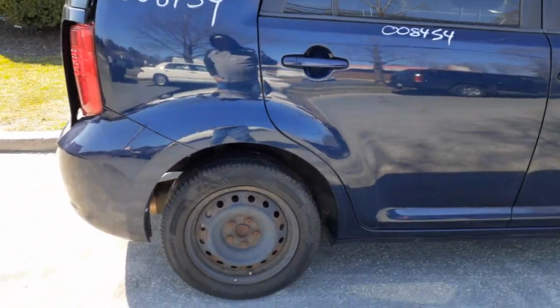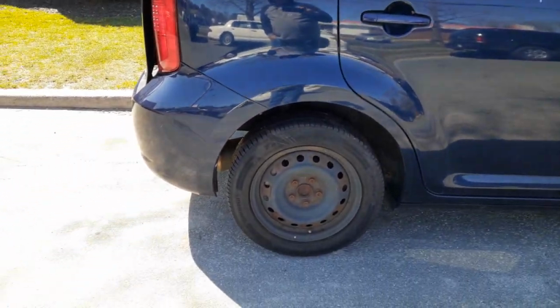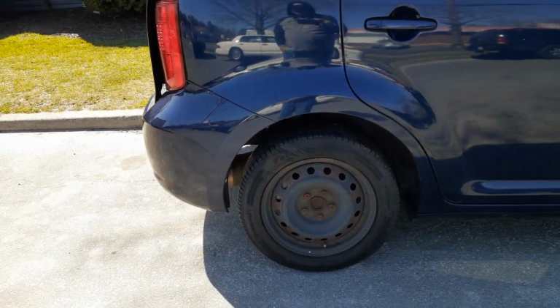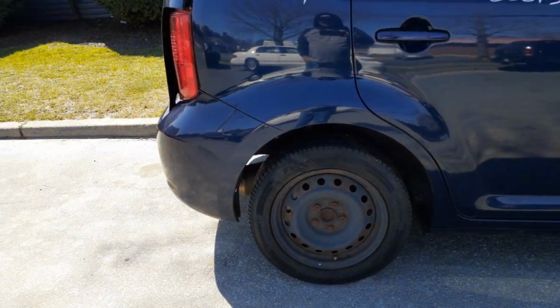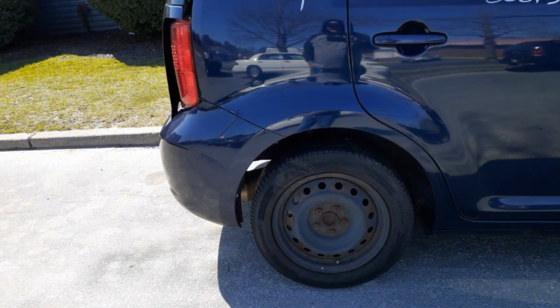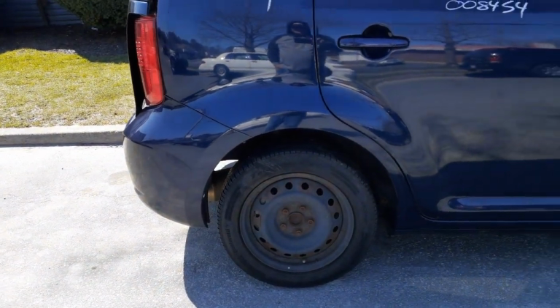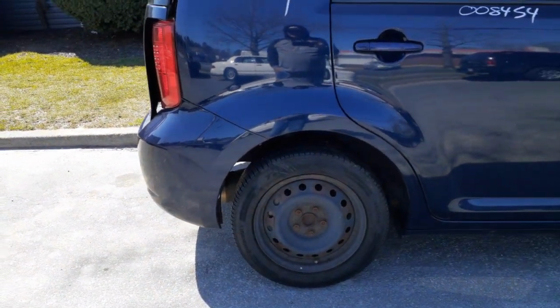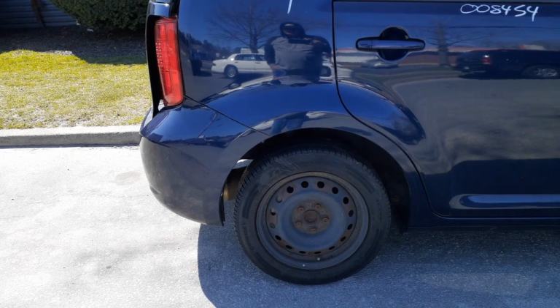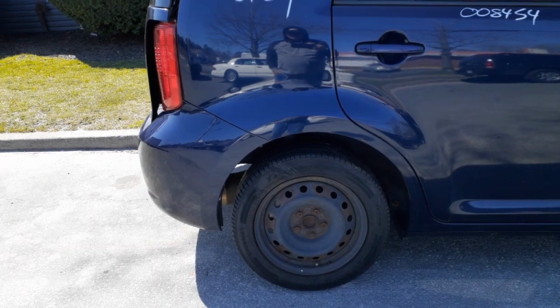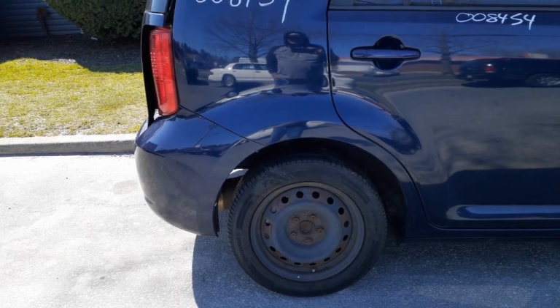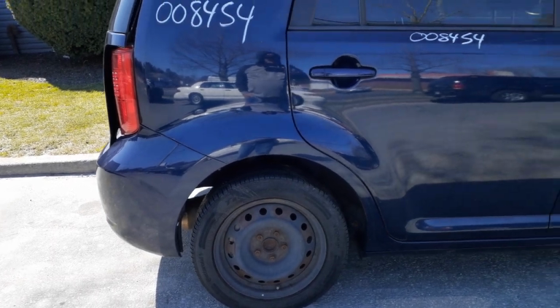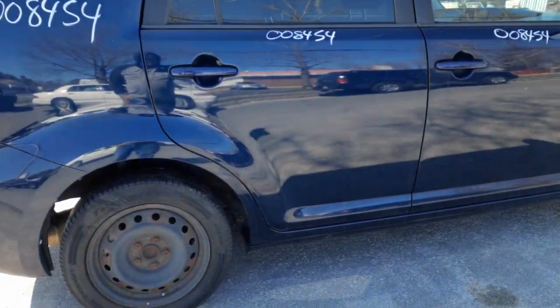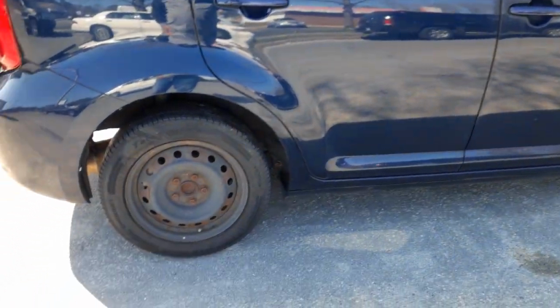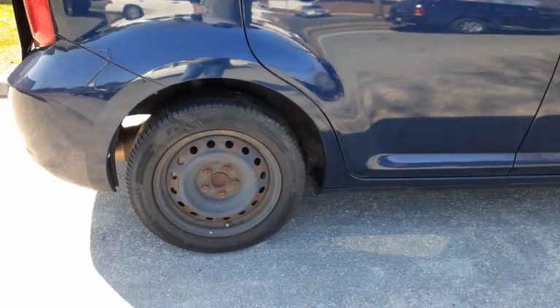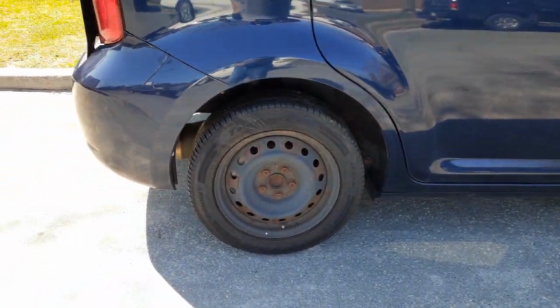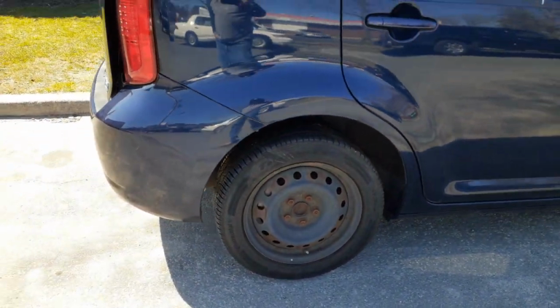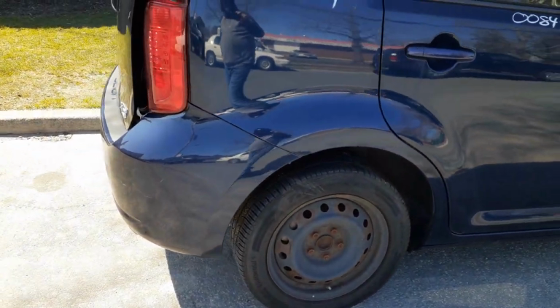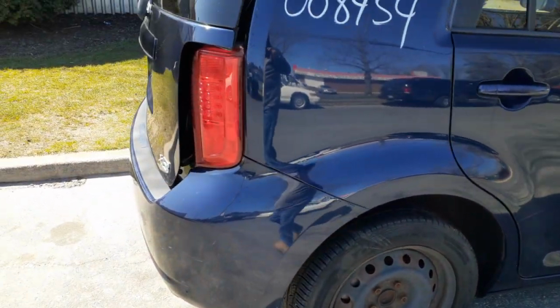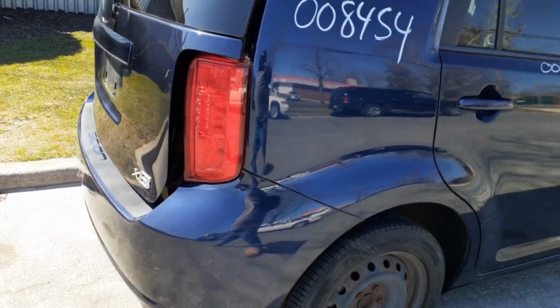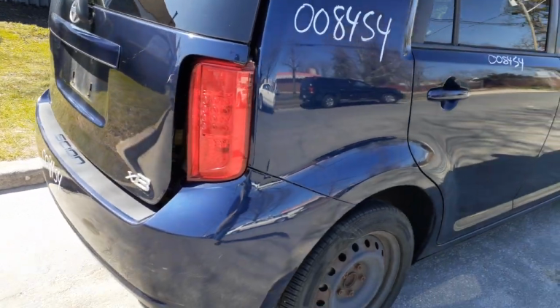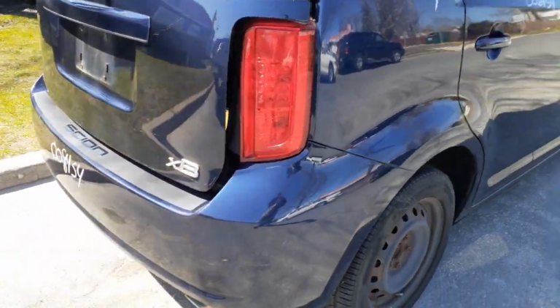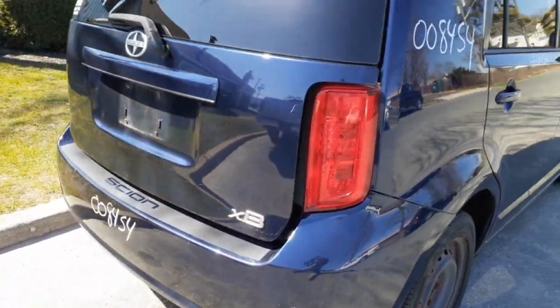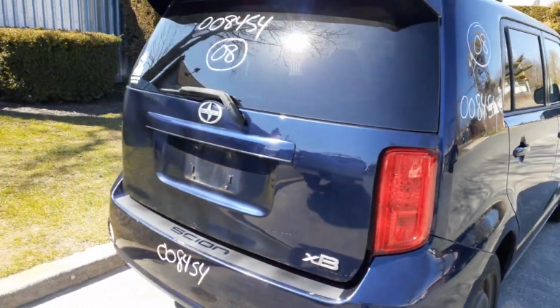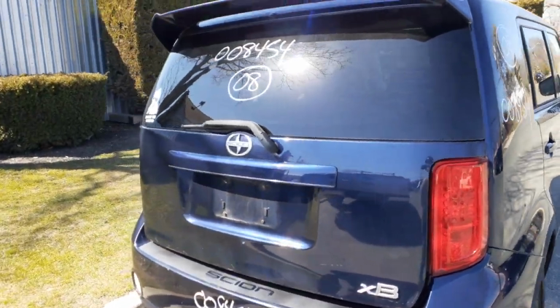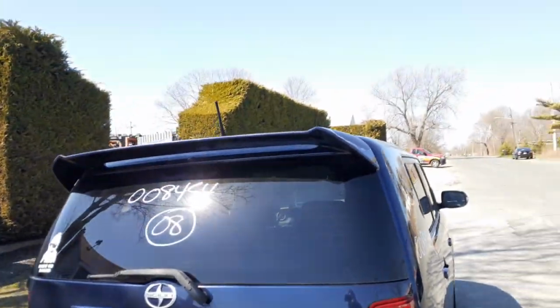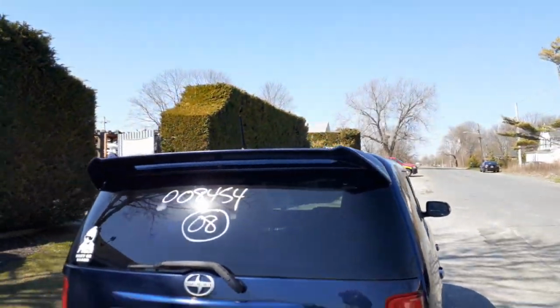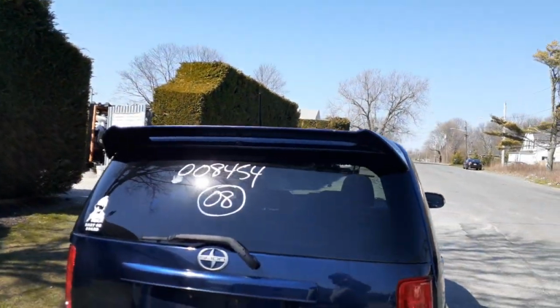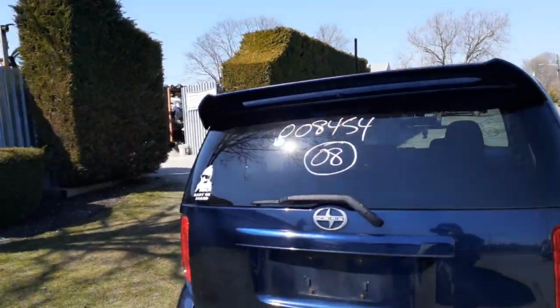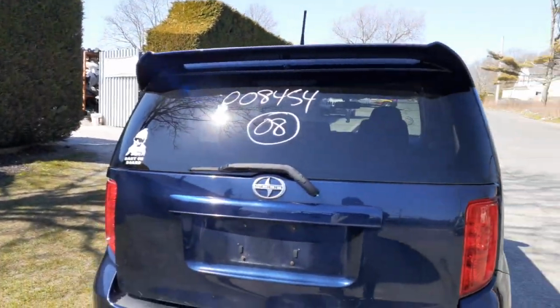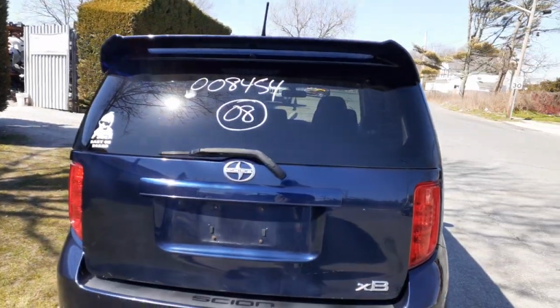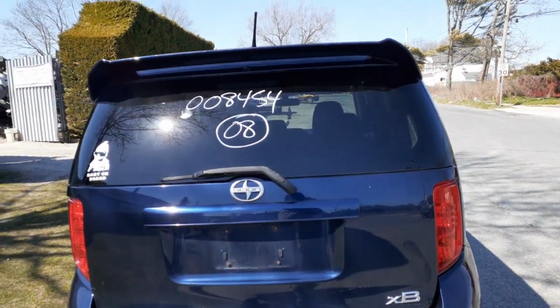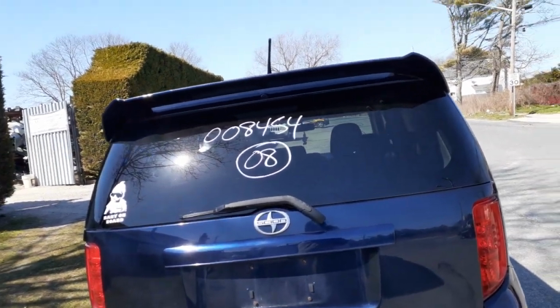You got a rear I-beam disc brake, ABS. You got four 16-inch steel wheels — the black wheels, as you can see. Left and right tail lights — there's your right side tail light. There's your rear hatch with the spoiler on it.